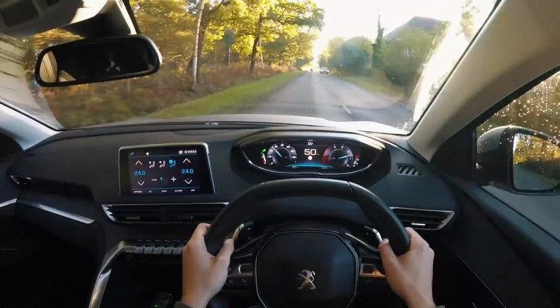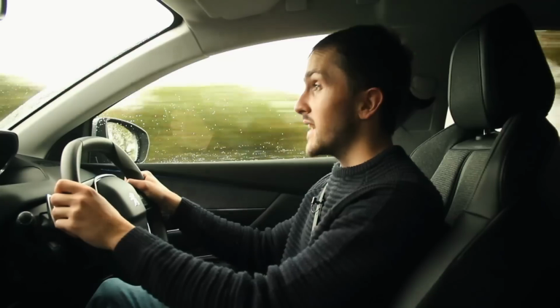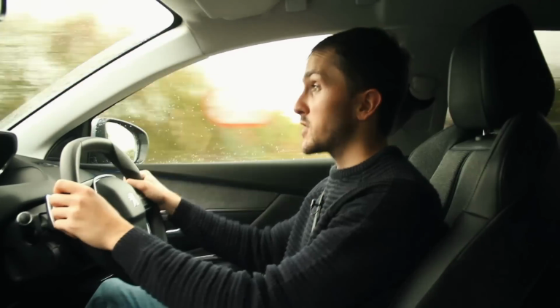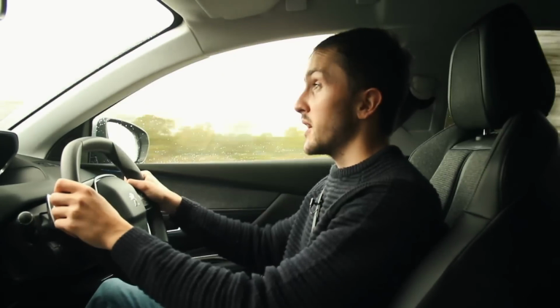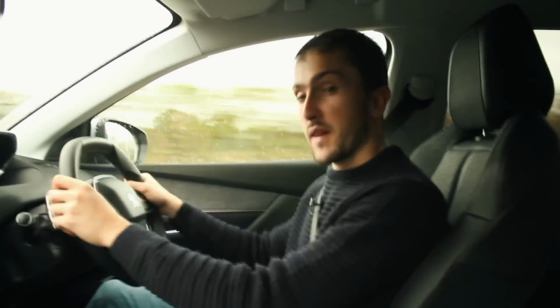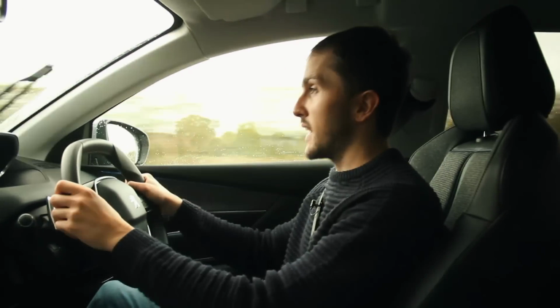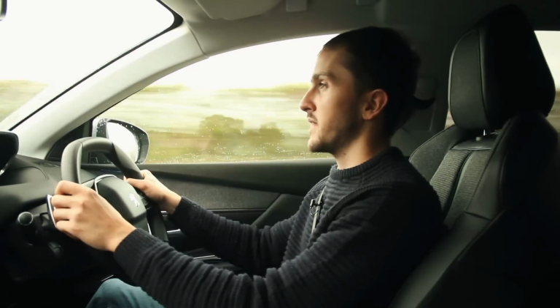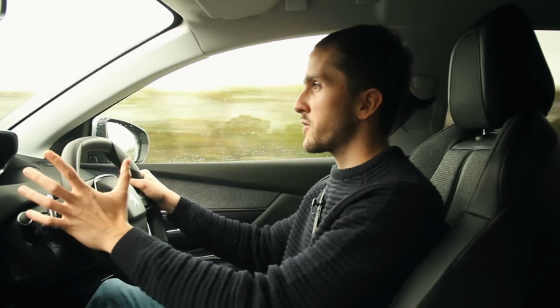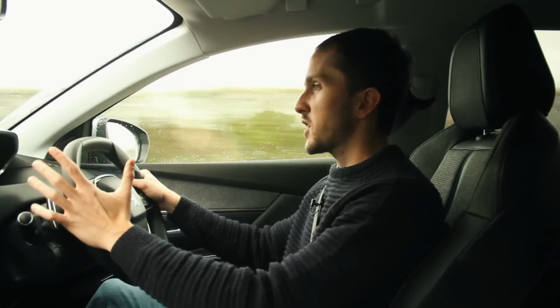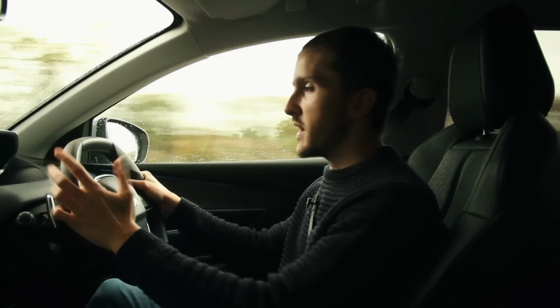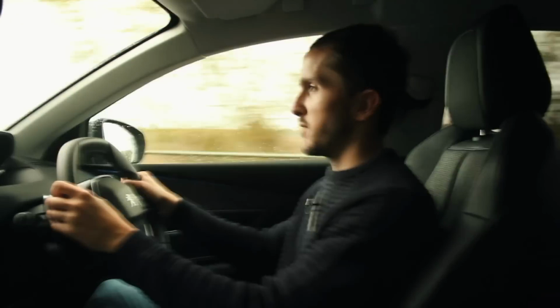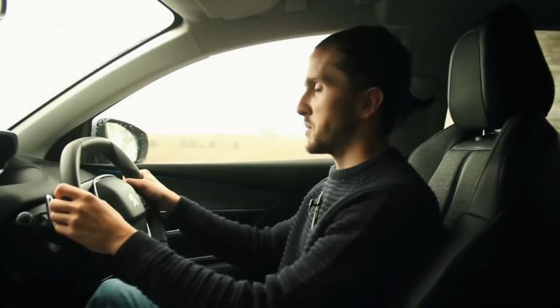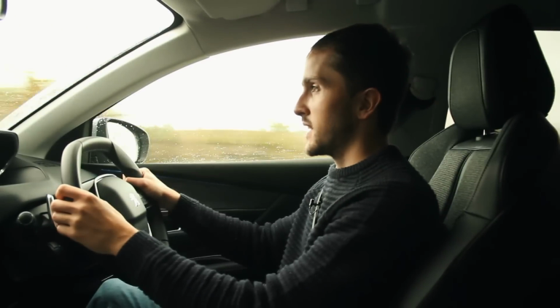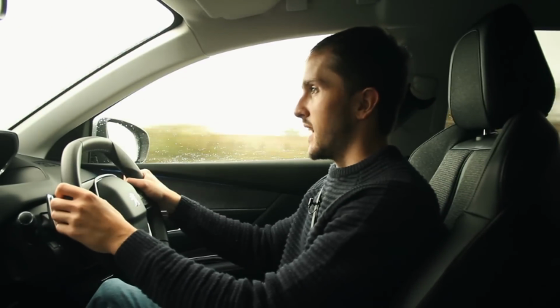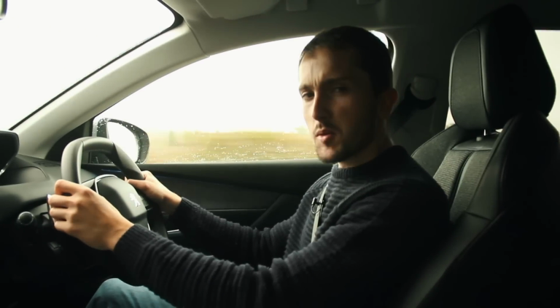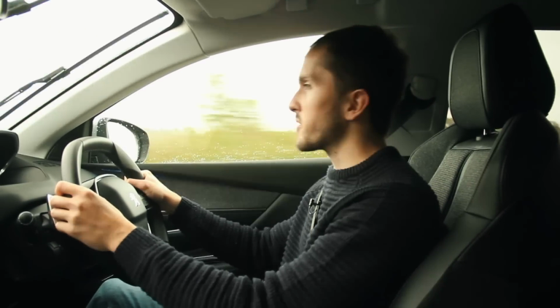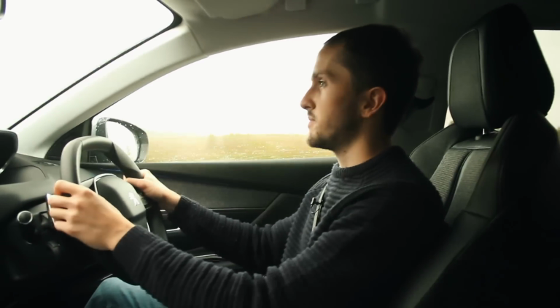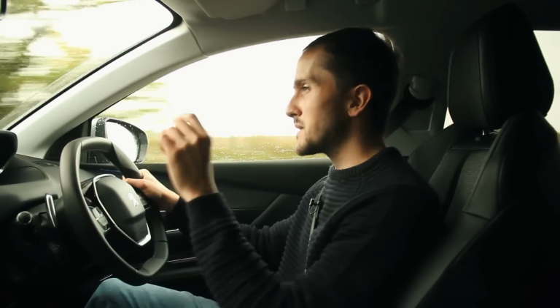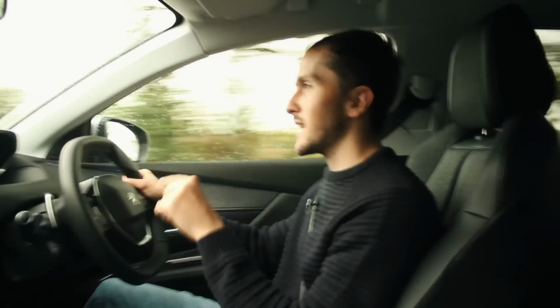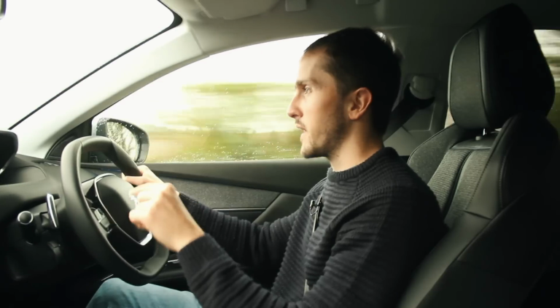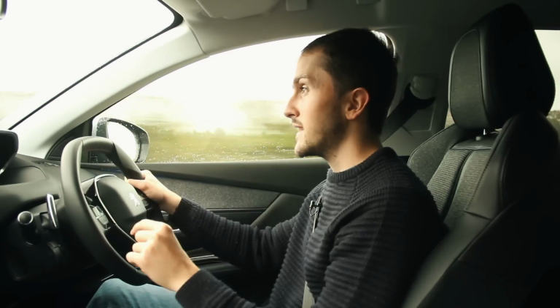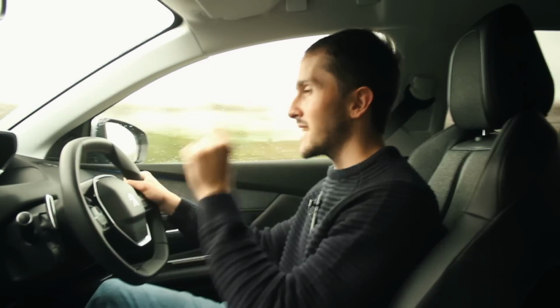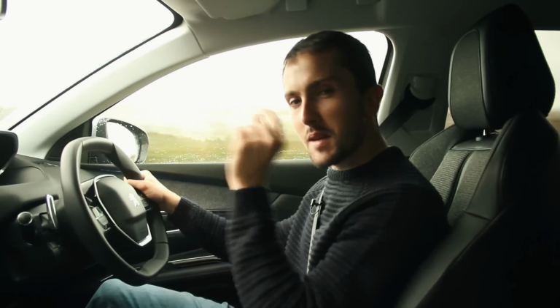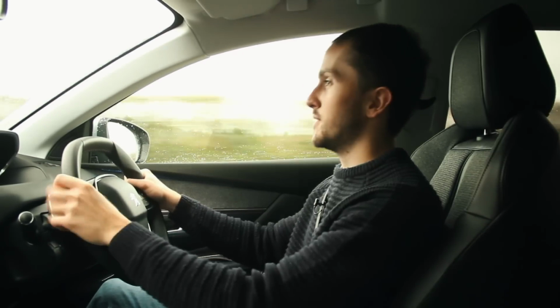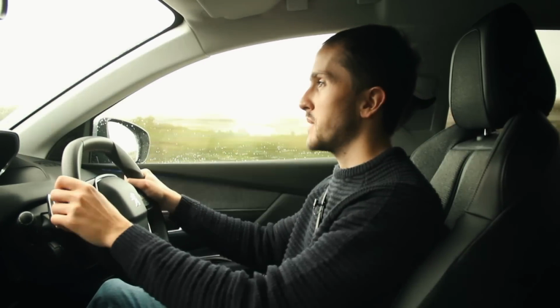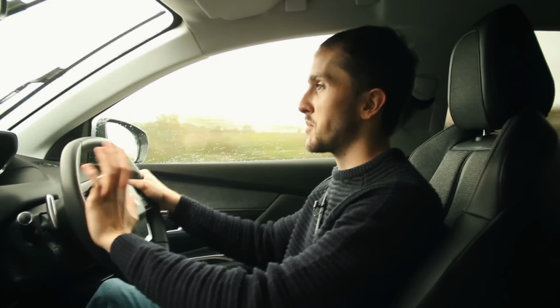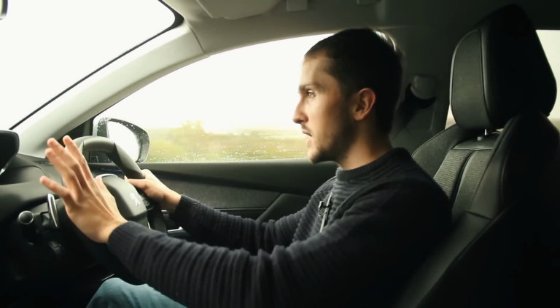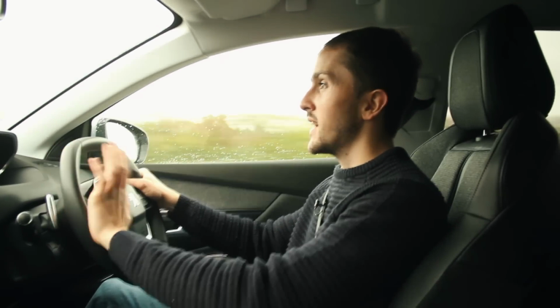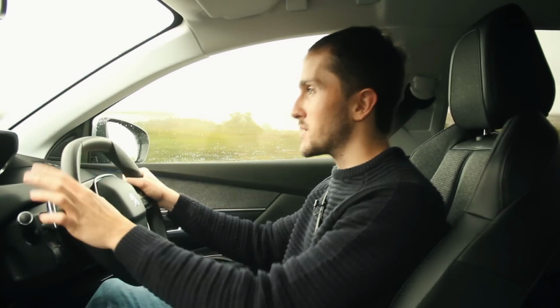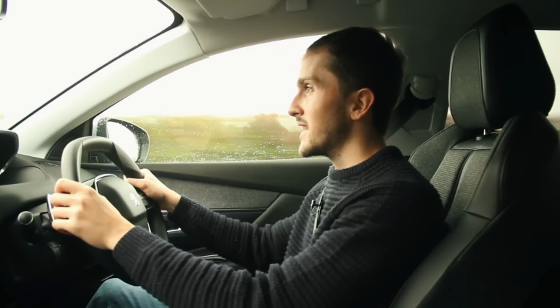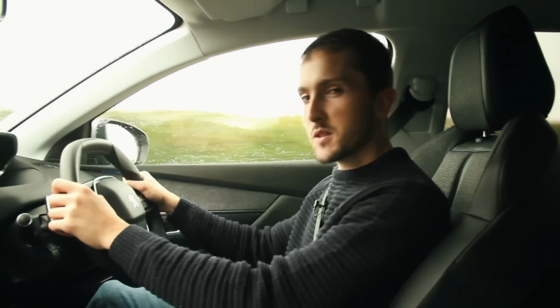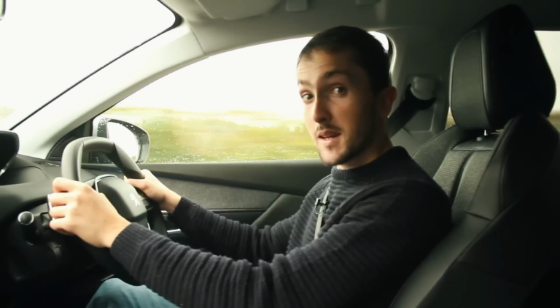This is a Peugeot 3008, a car I've driven quite a bit over the last couple of years and a car I'm quite fond of. But this particular 3008 is a little bit different because it has a brand new 8-speed automatic gearbox.